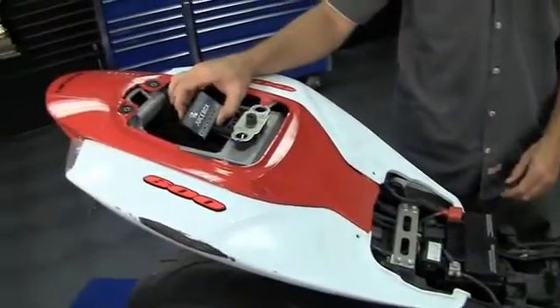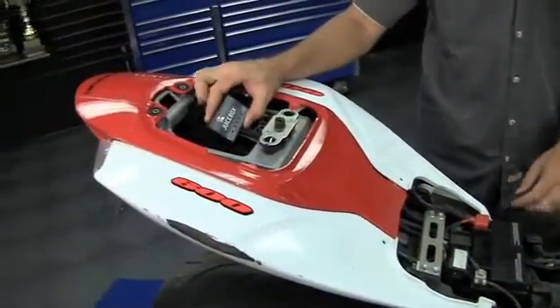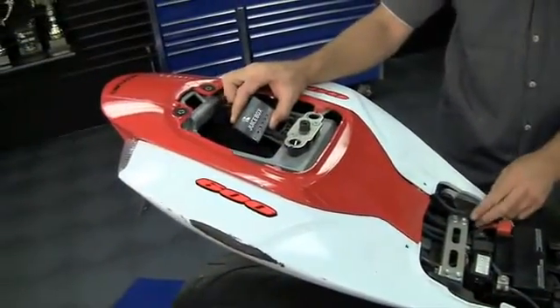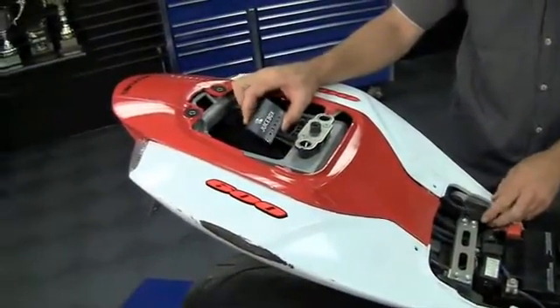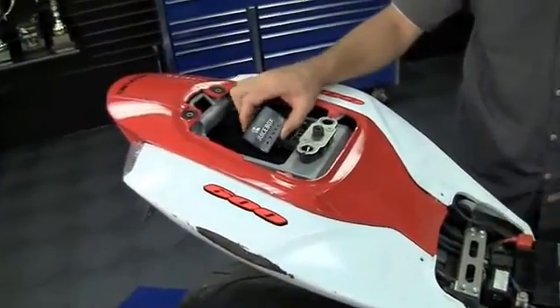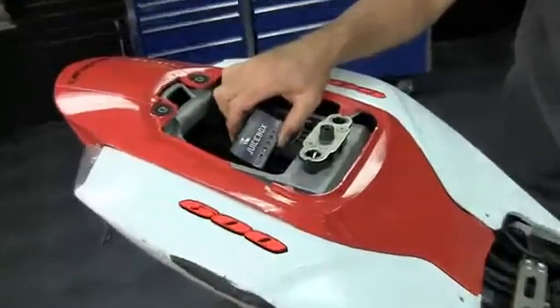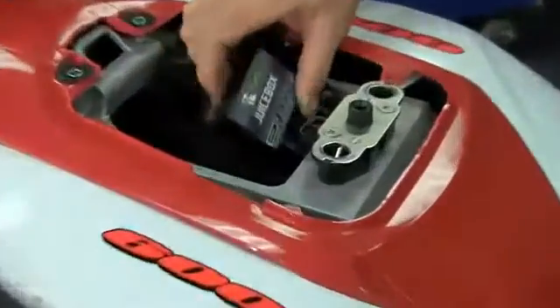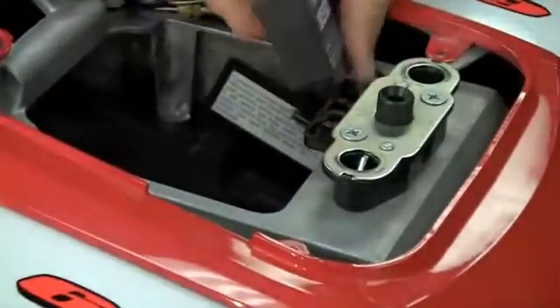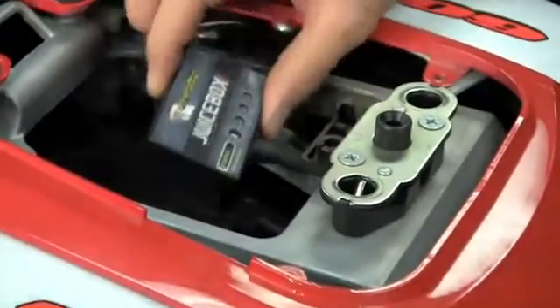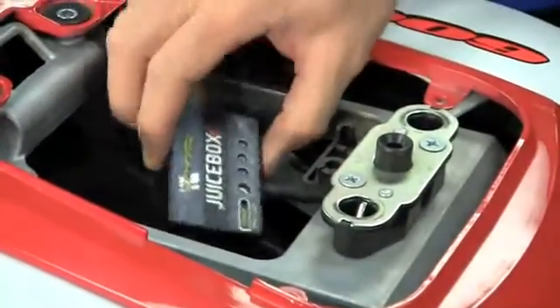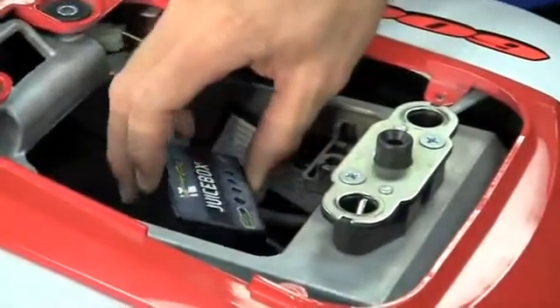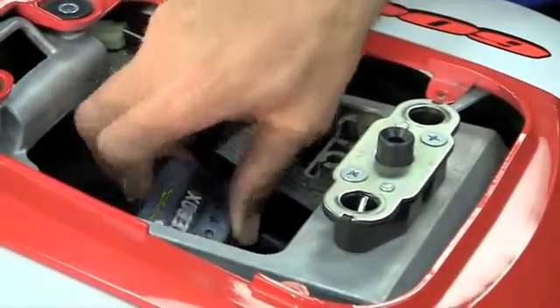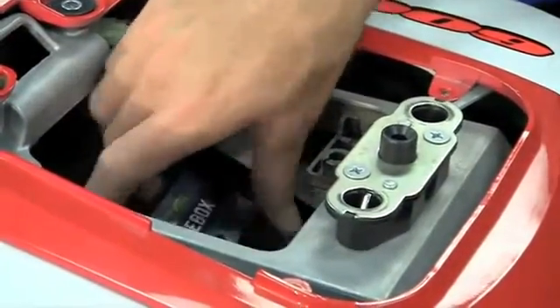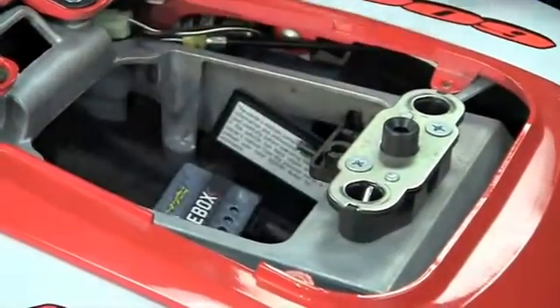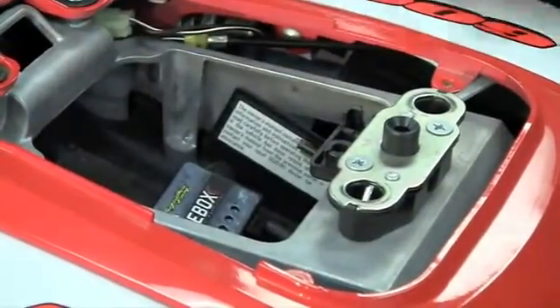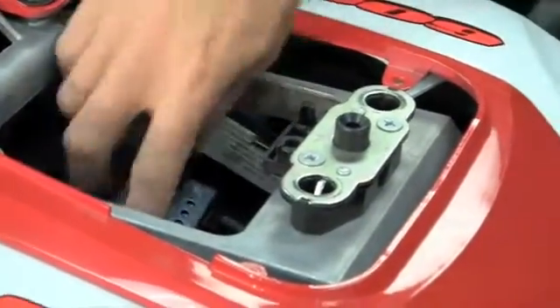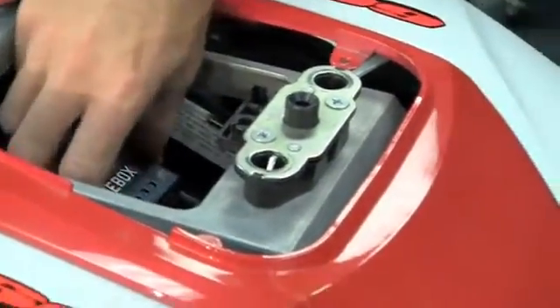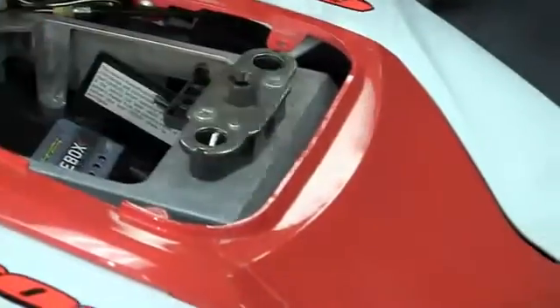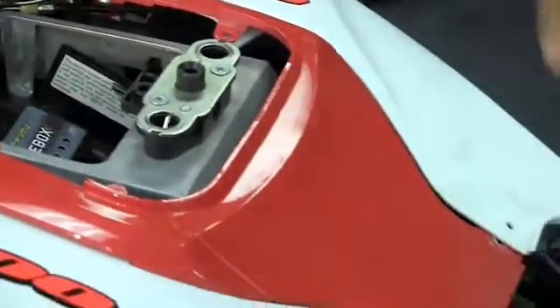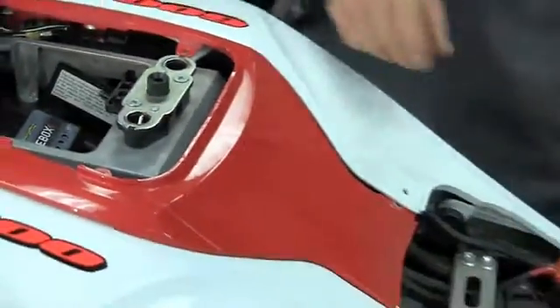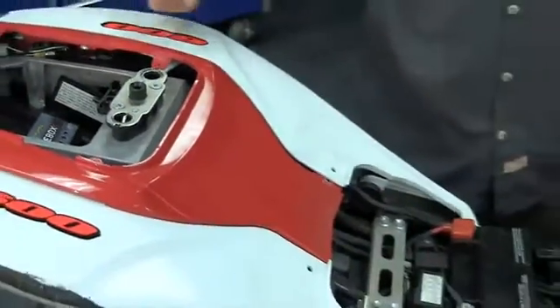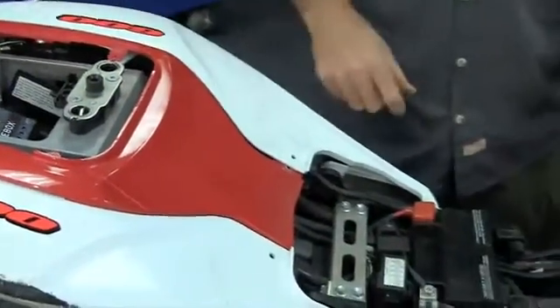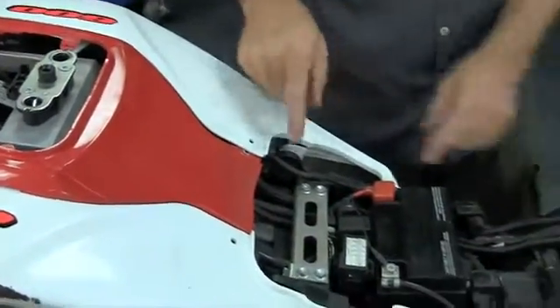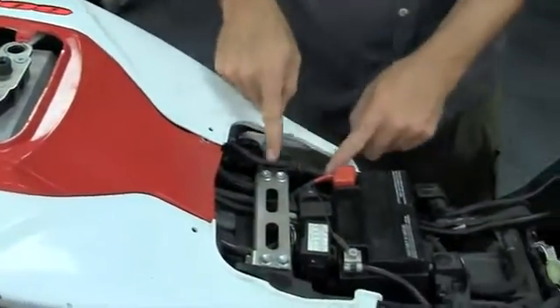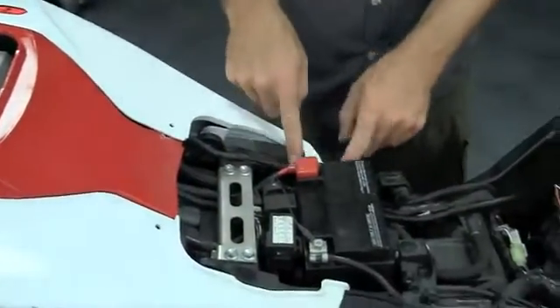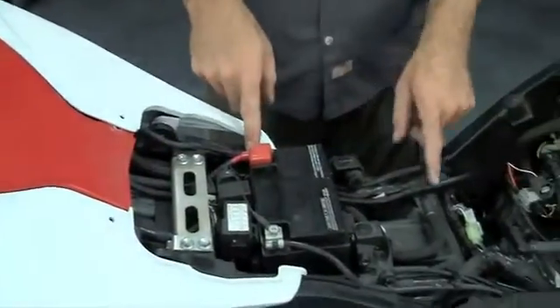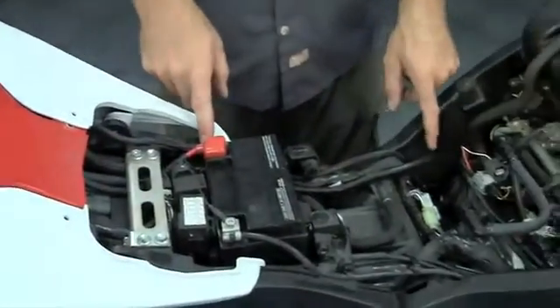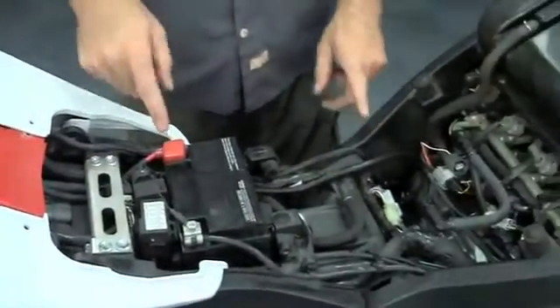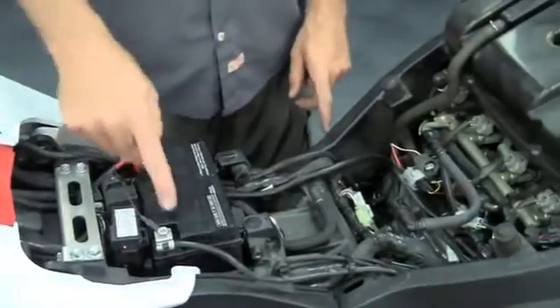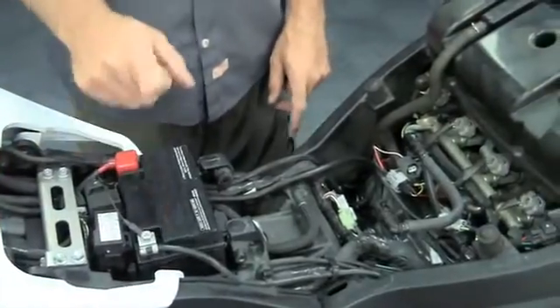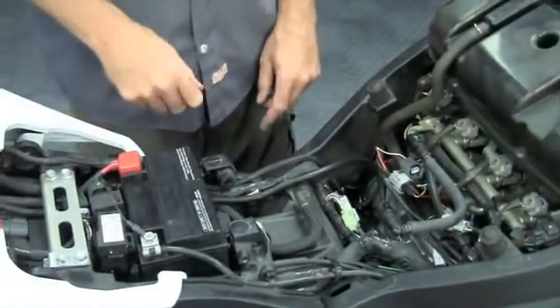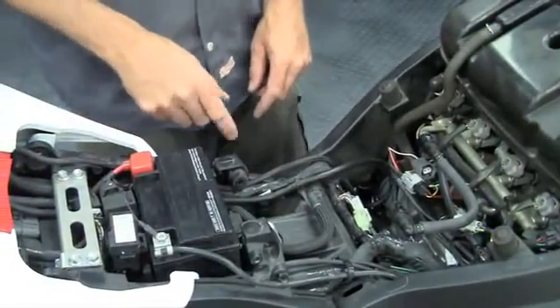We've pre-installed the Juice Box Pro harness on the motorcycle as you can see. We're going to install the main housing of the Juice Box Pro under the rear passenger seat. The harness comes down the left side of the motorcycle, with the ground wire going to the negative of the battery.